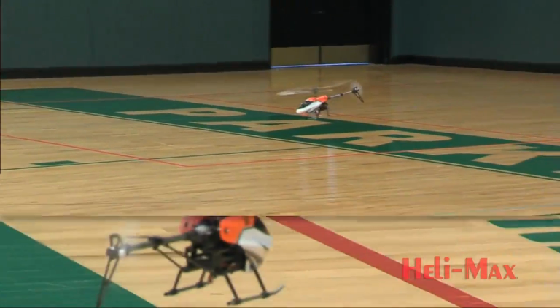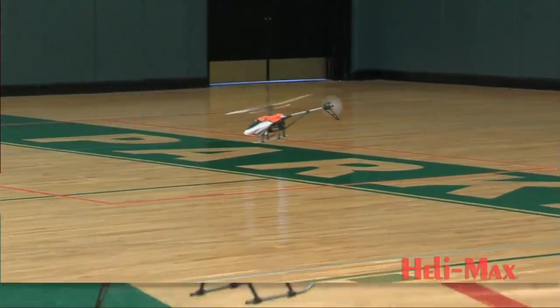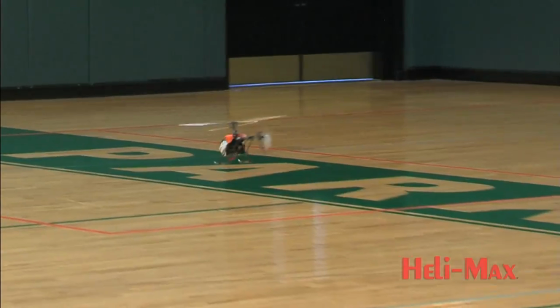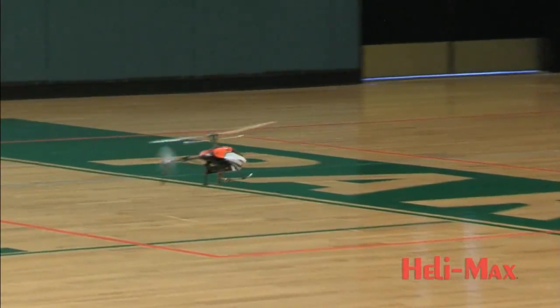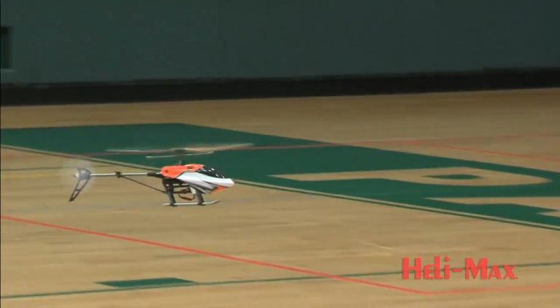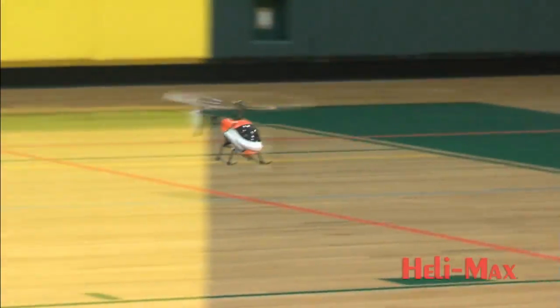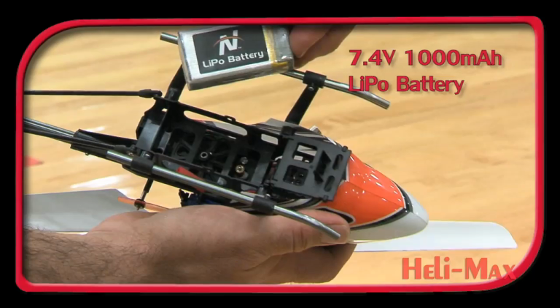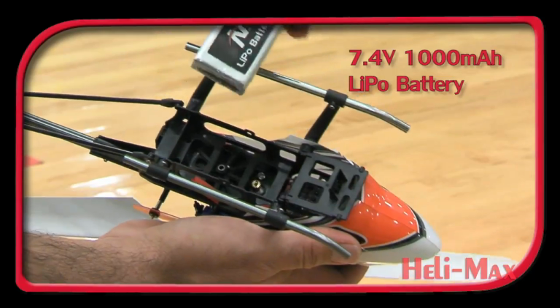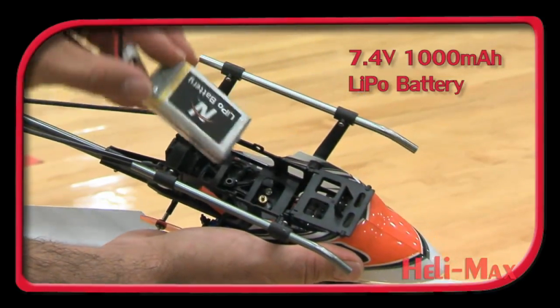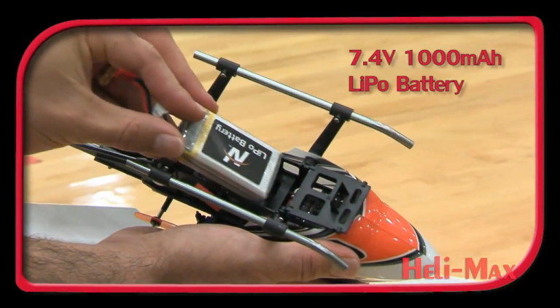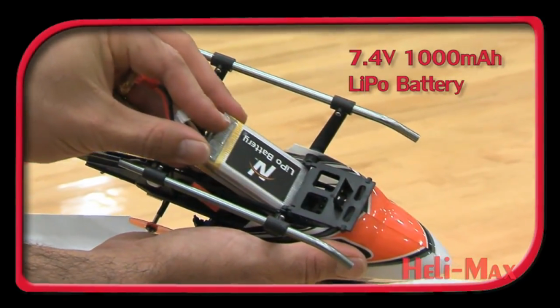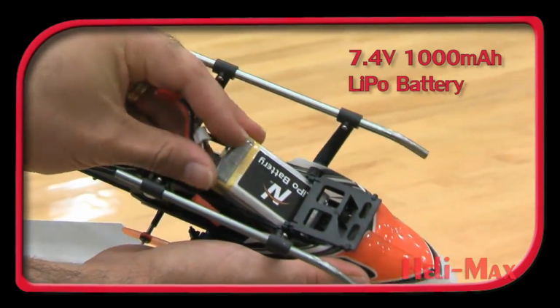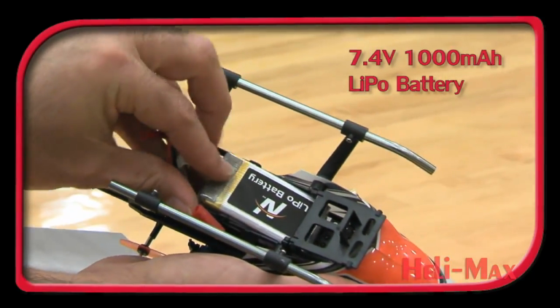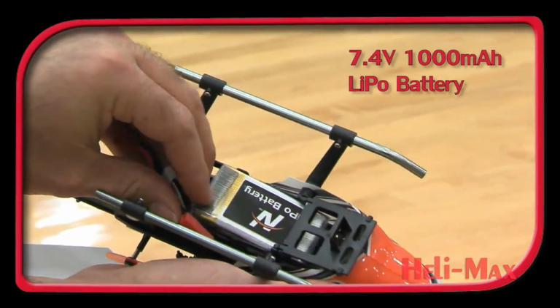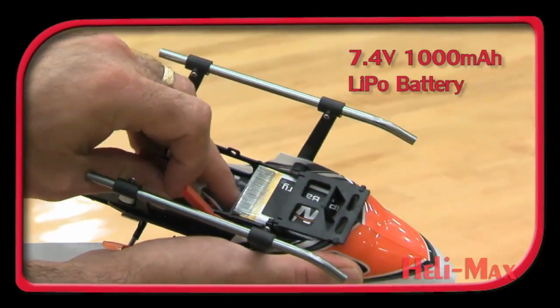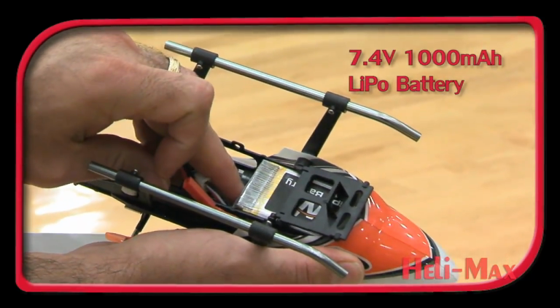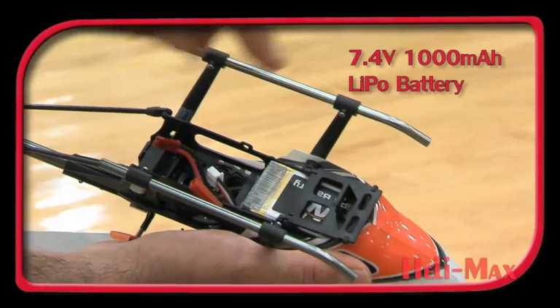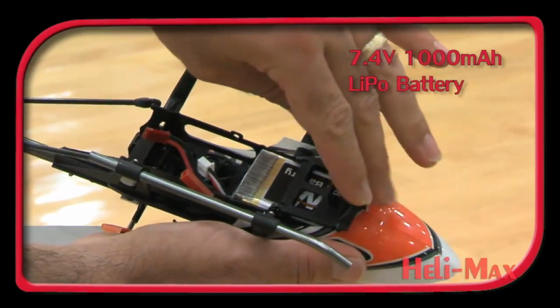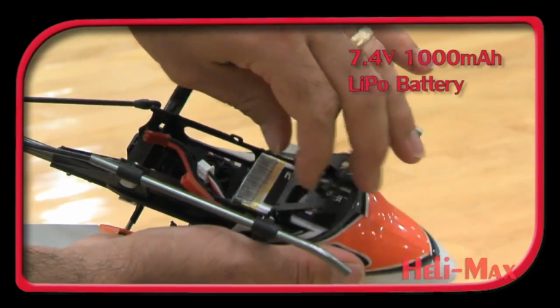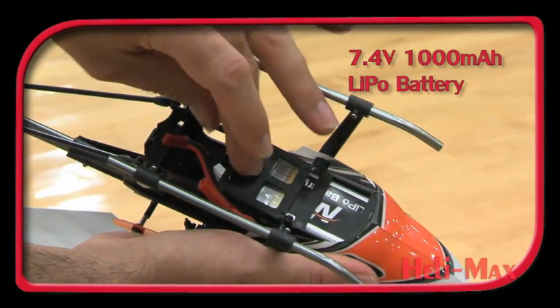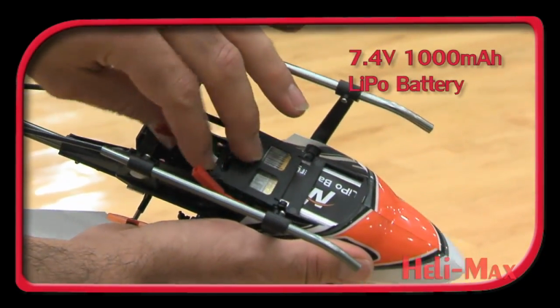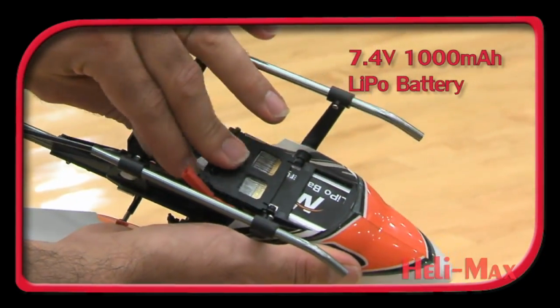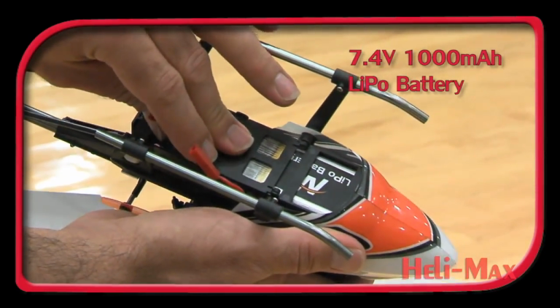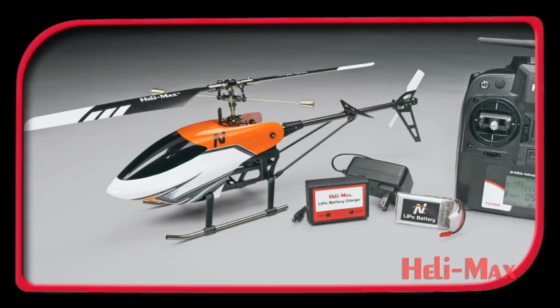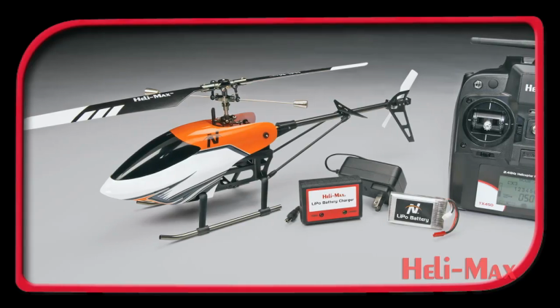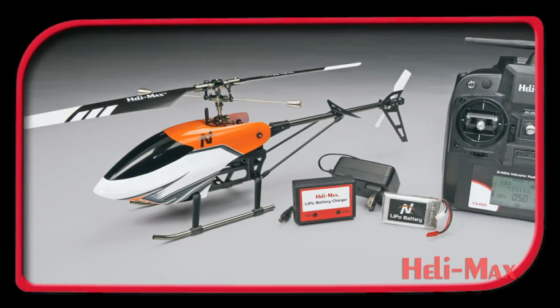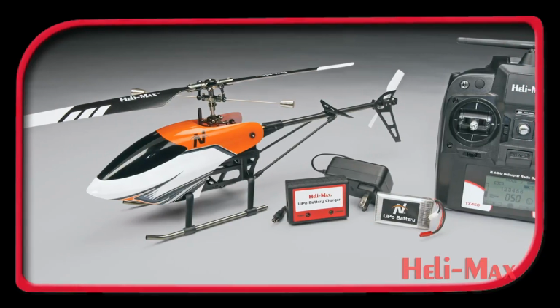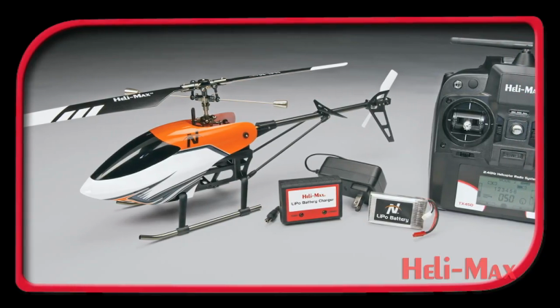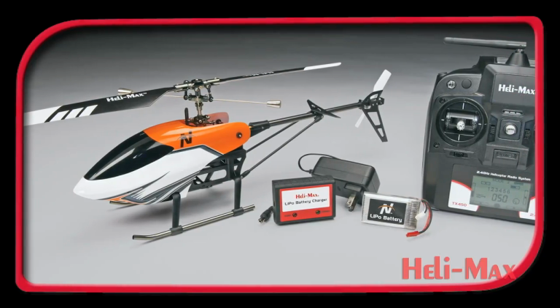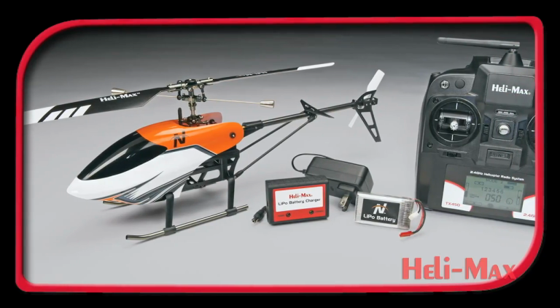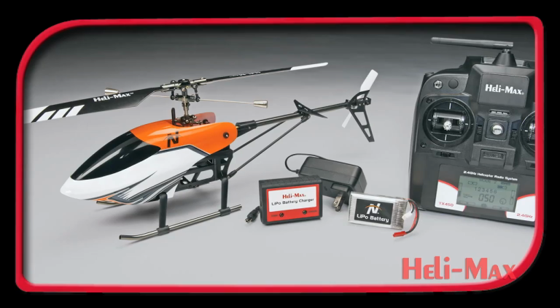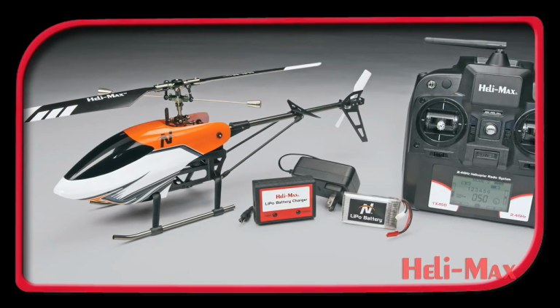The Novus 200FP comes with a 7.4-volt, 1000 milliamp LiPo battery for extra-long flight time. A balancing charger is also included for your convenience.